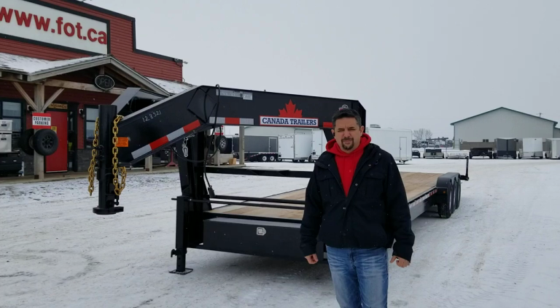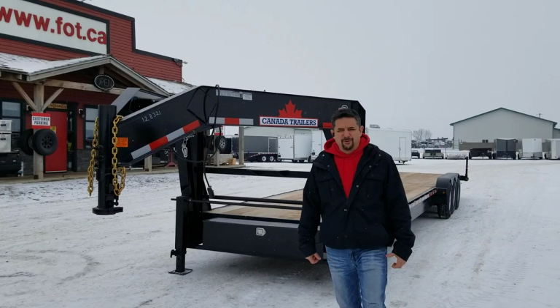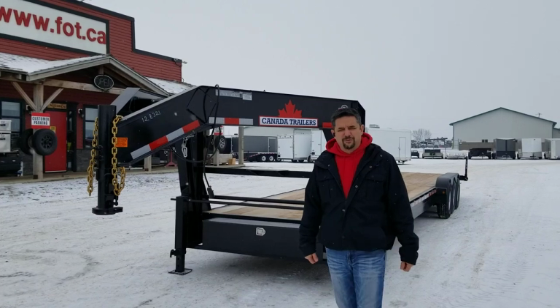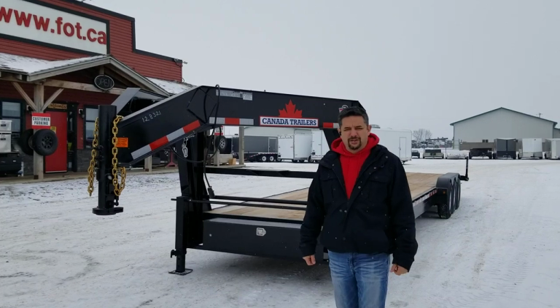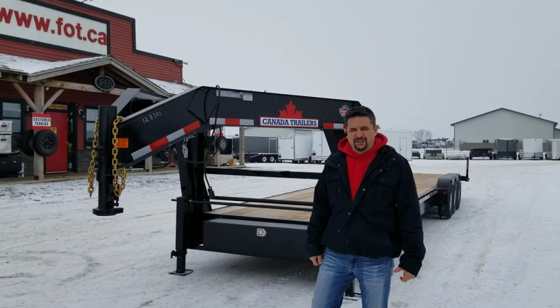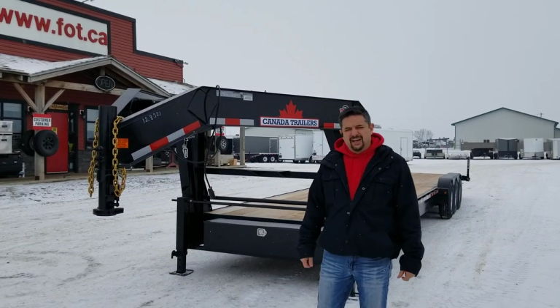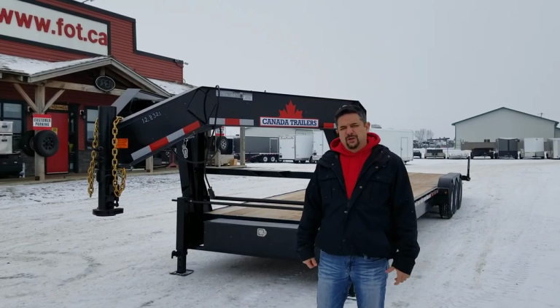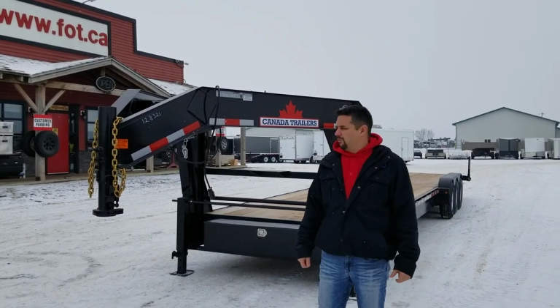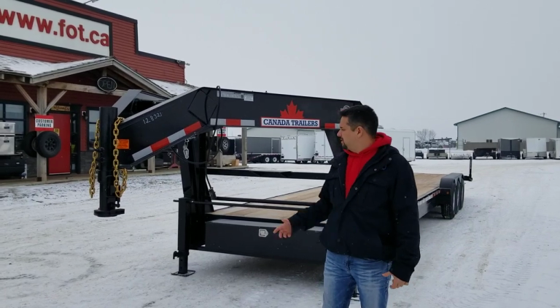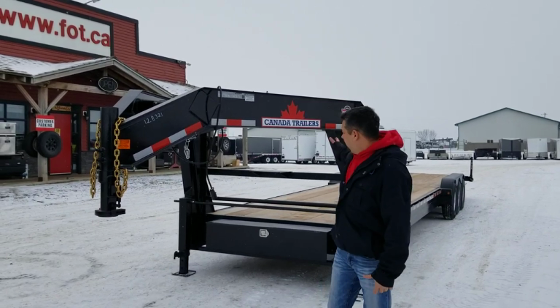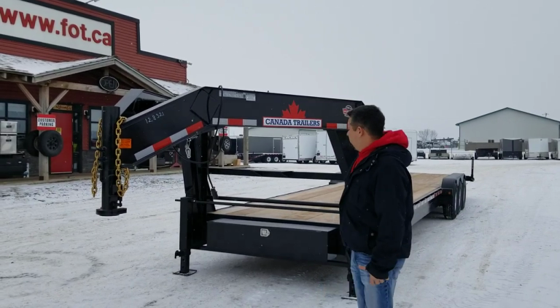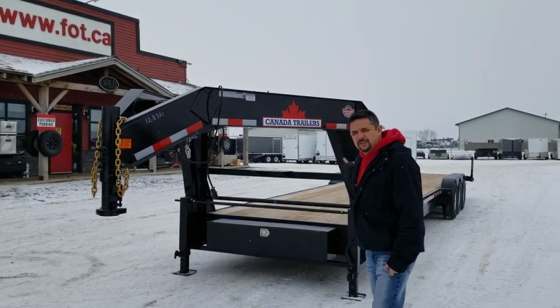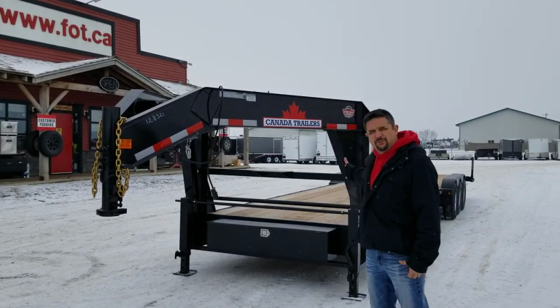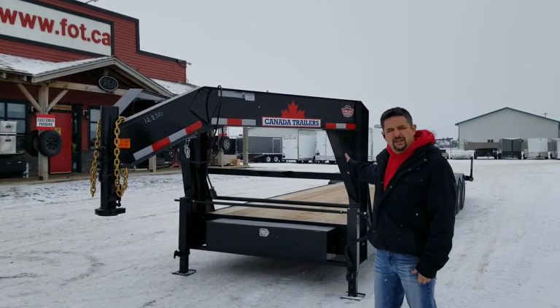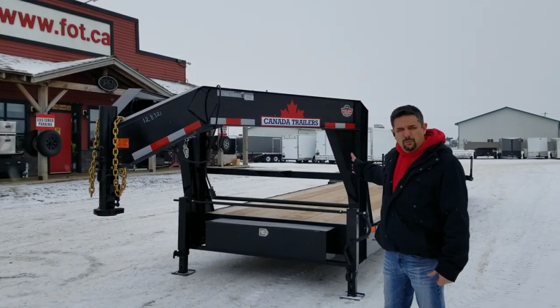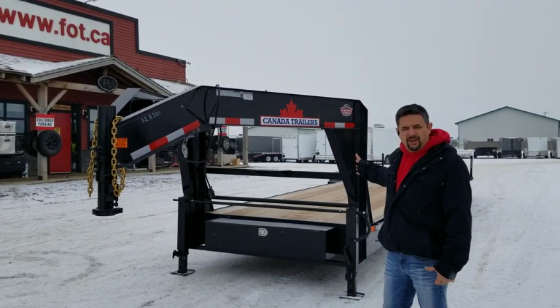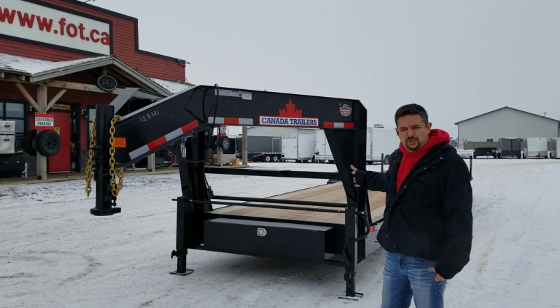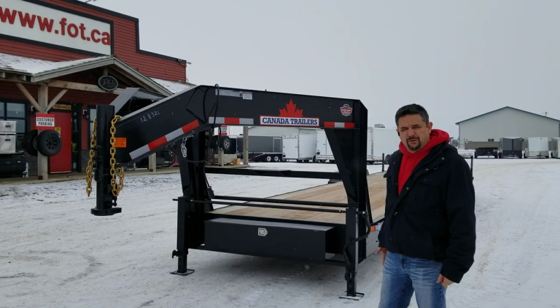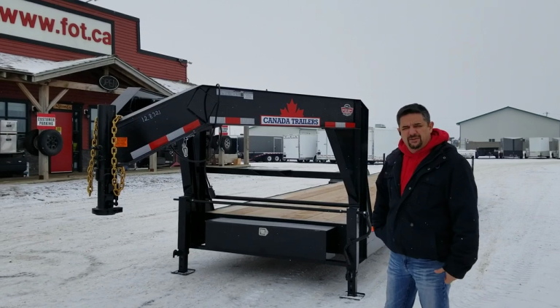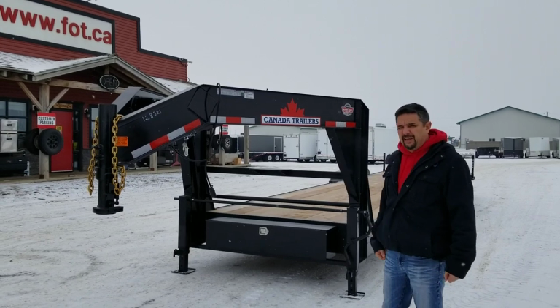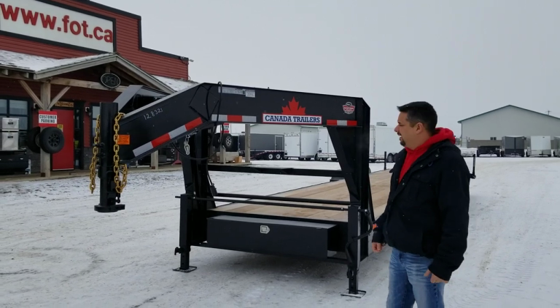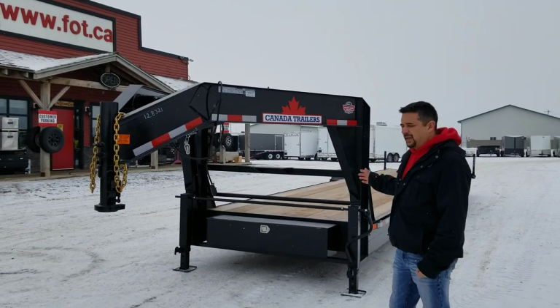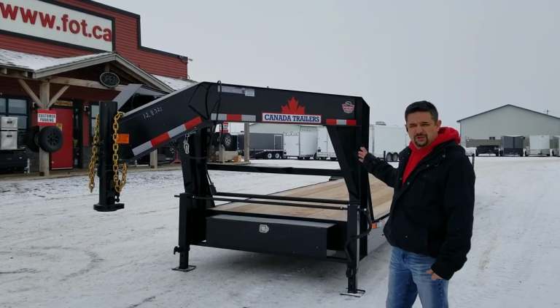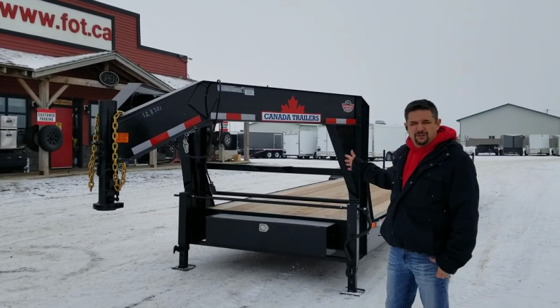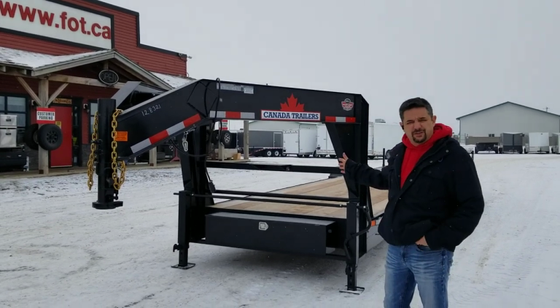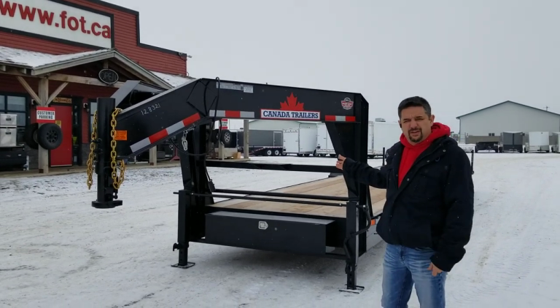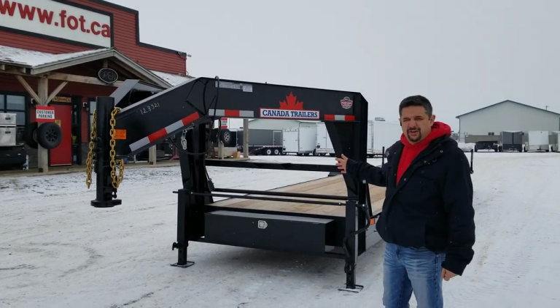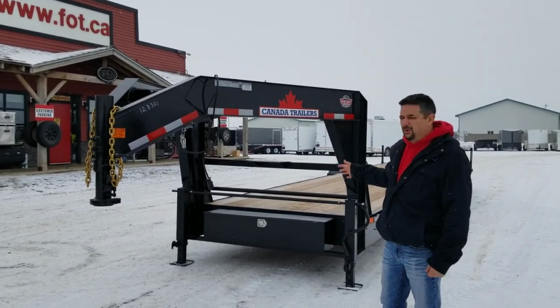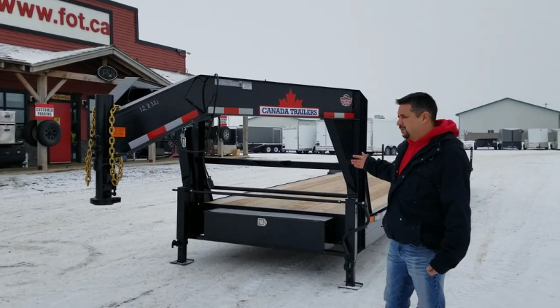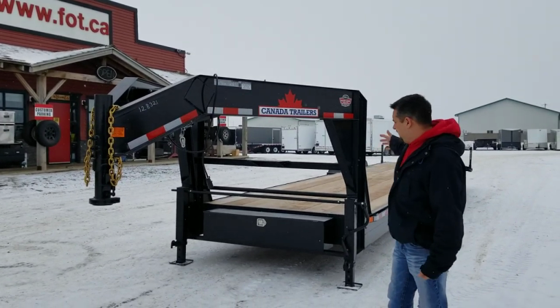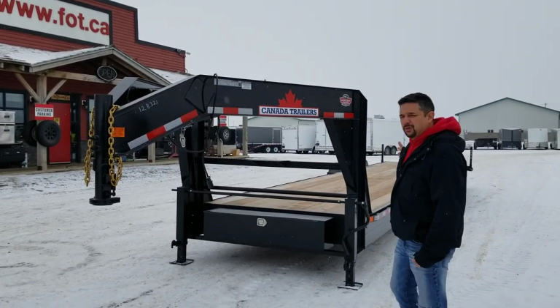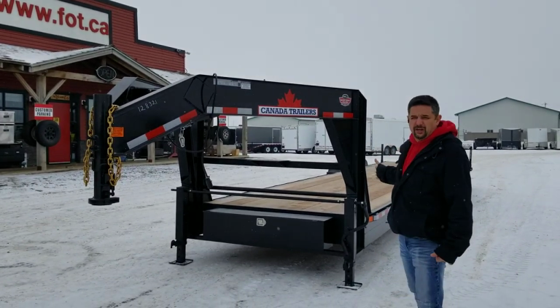Hi, I'm Gary with Factory Outlet Trailers. I just wanted to go over this 36-foot Lowboy gooseneck with you today from Canada Trailers down in Southern Ontario. It's a Canadian-built trailer.